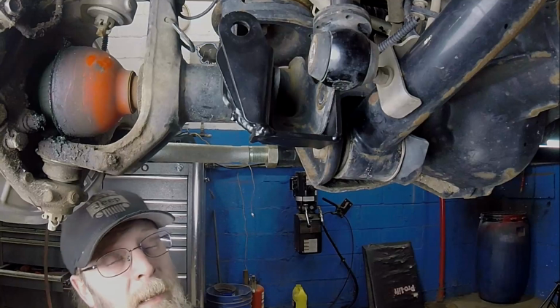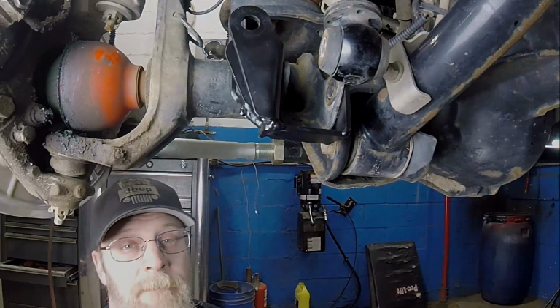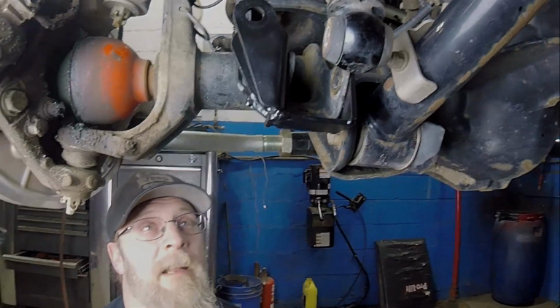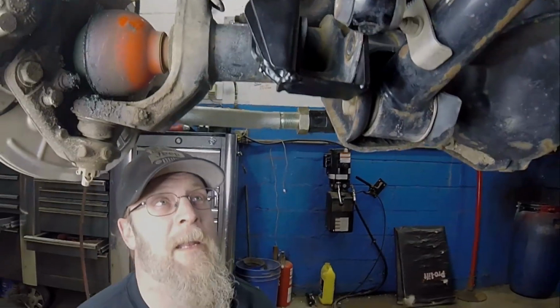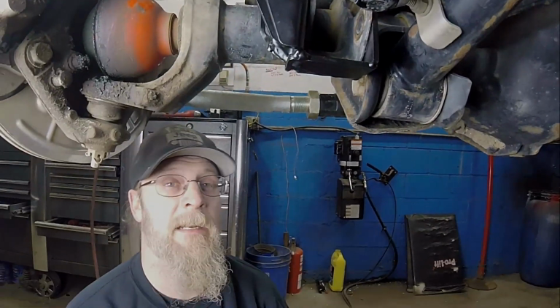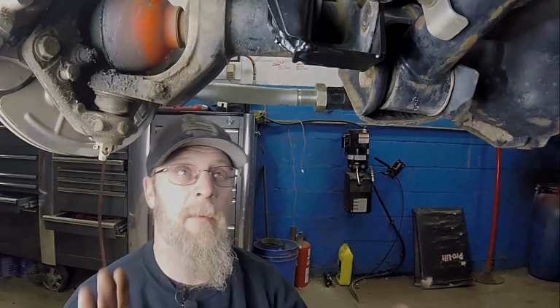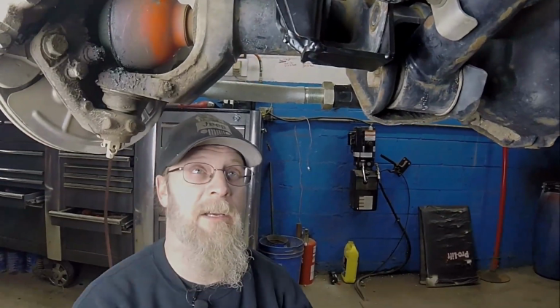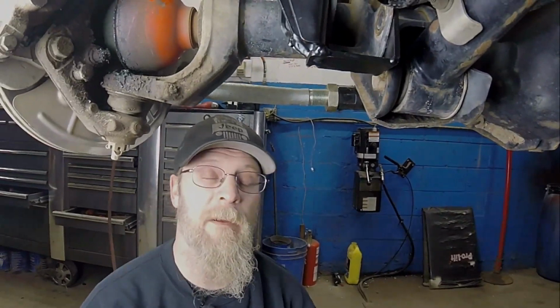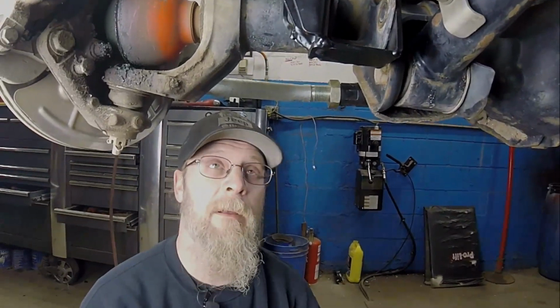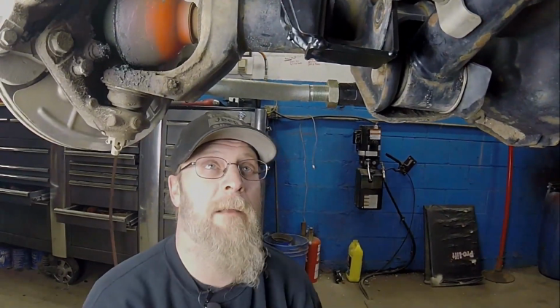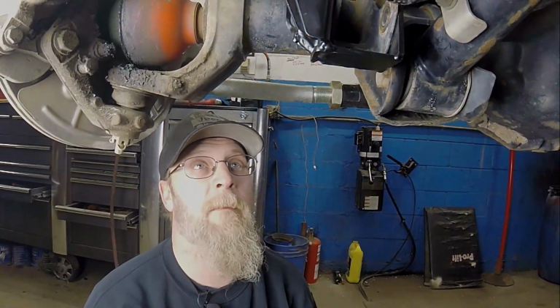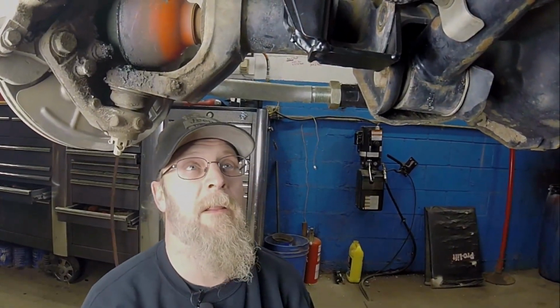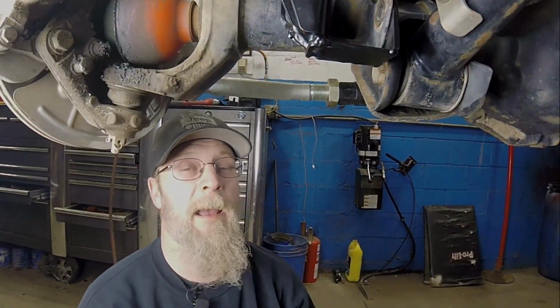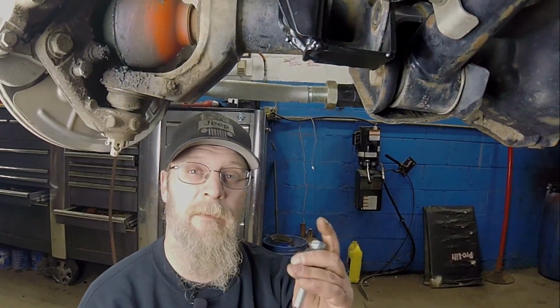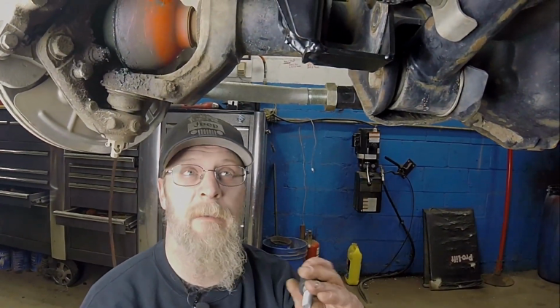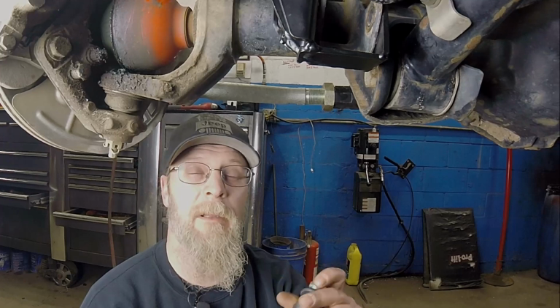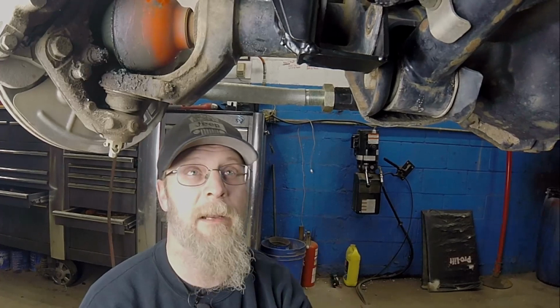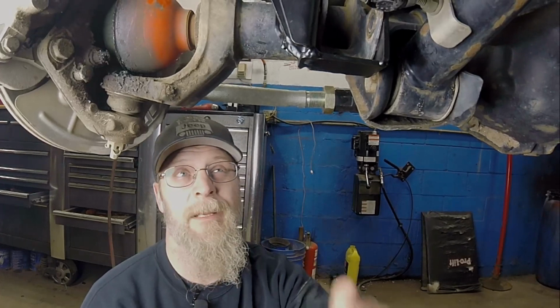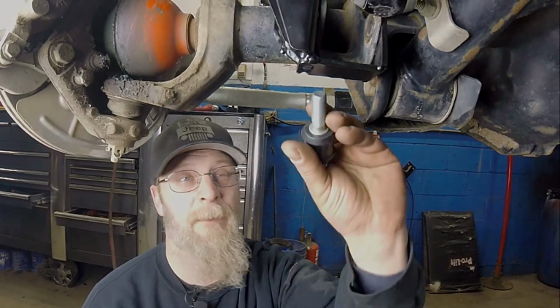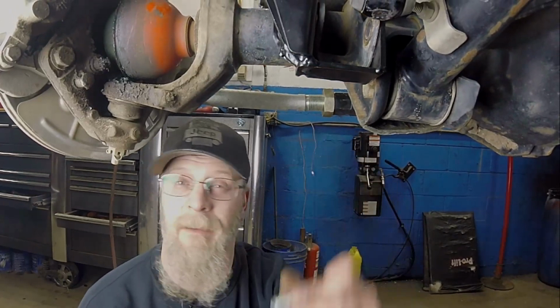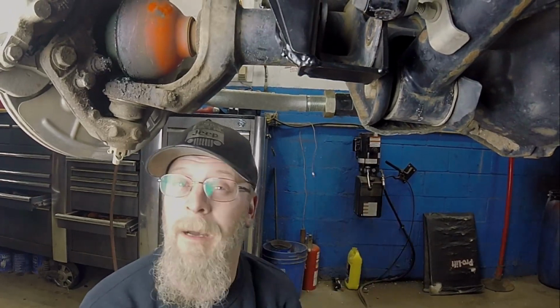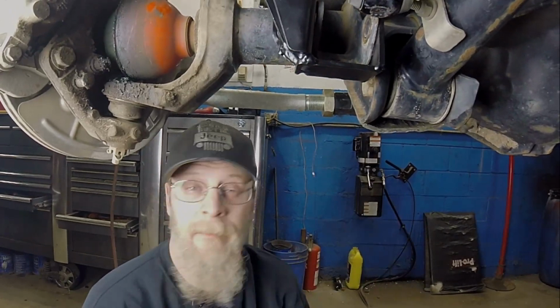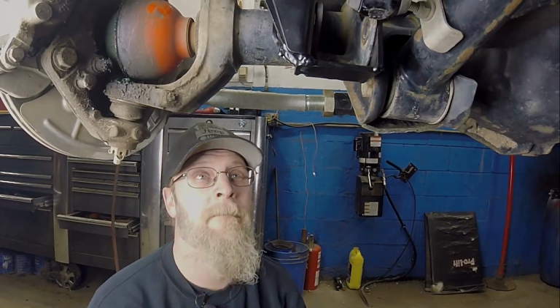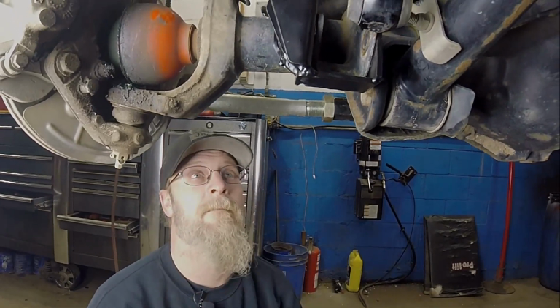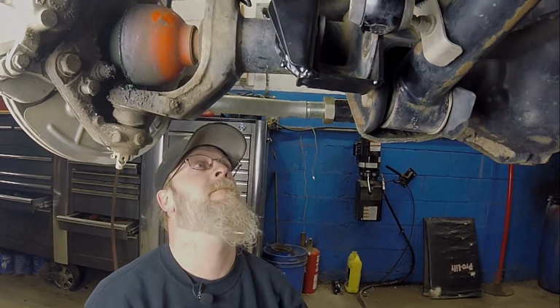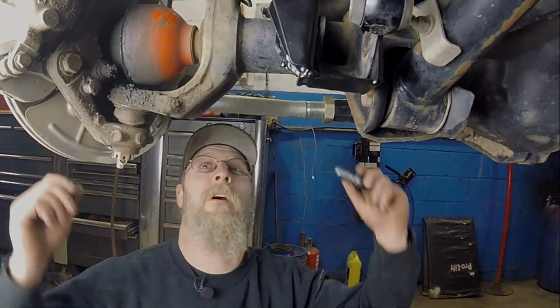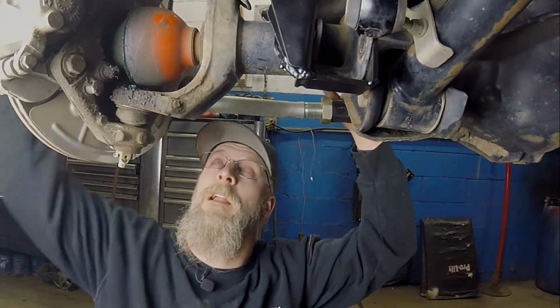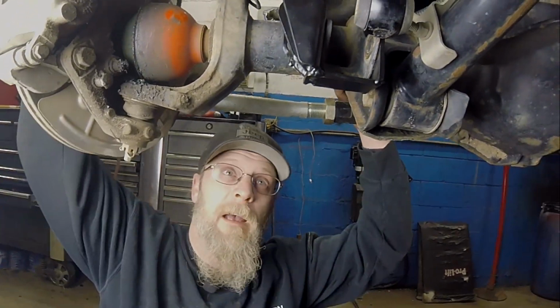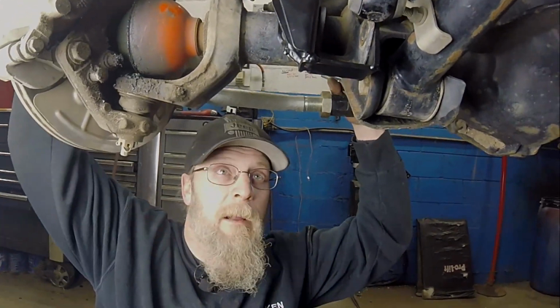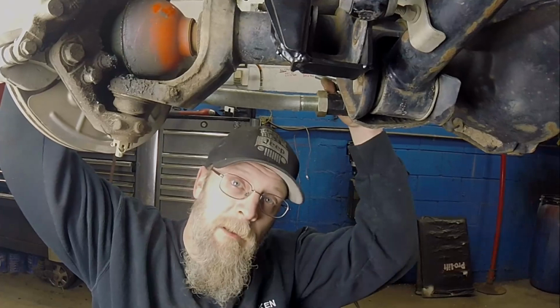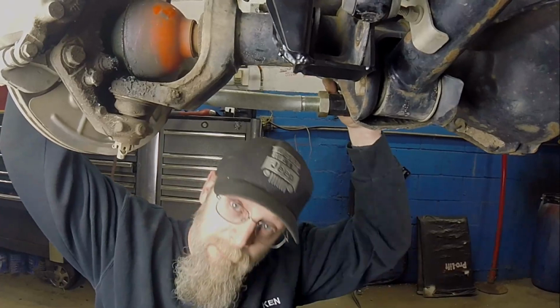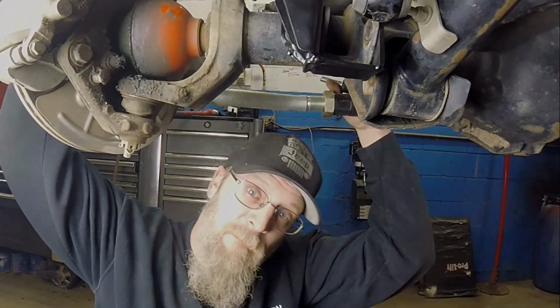Again, it's not going to be a night and day difference, but it's a pretty neat little bracket for such a simple little upgrade, and they're really cheap — less than a hundred bucks. So let's get it all bolted up and get it fitted.